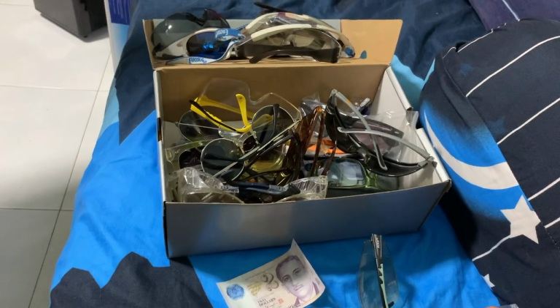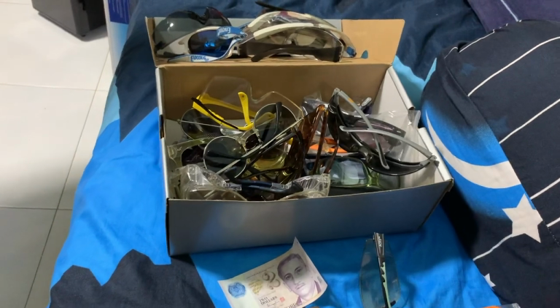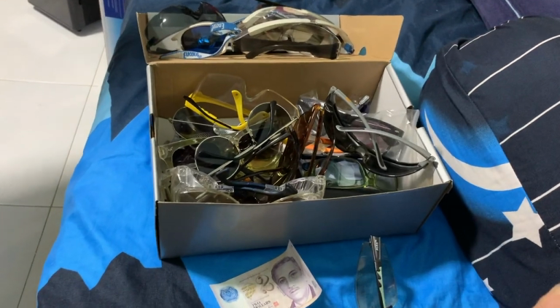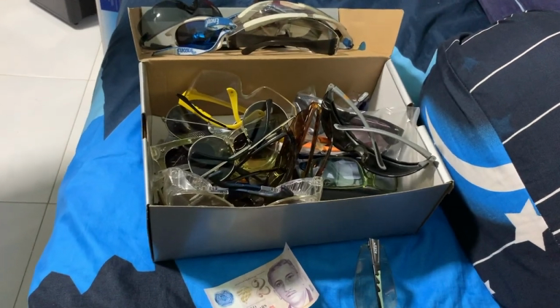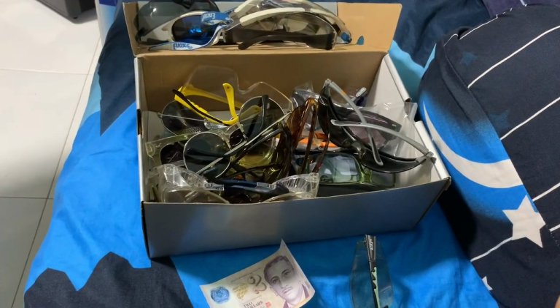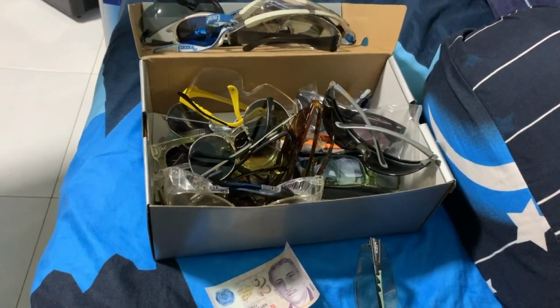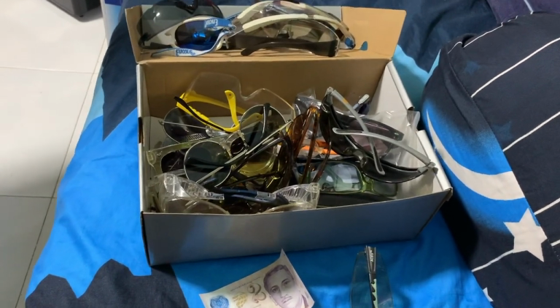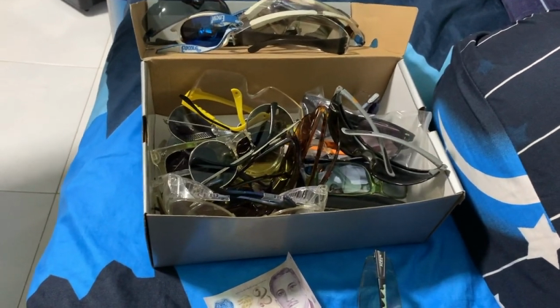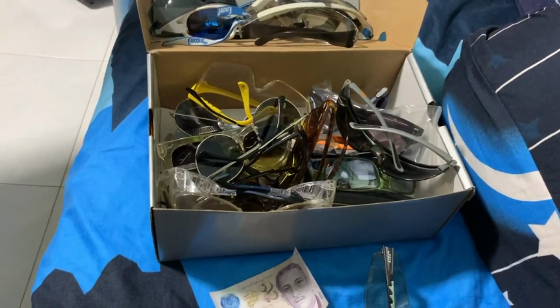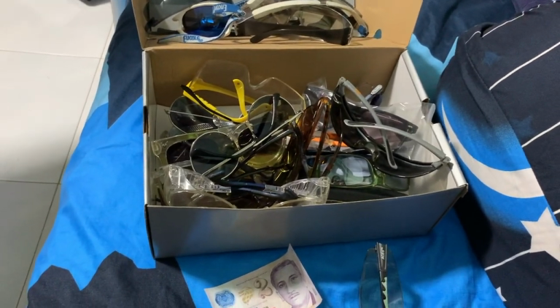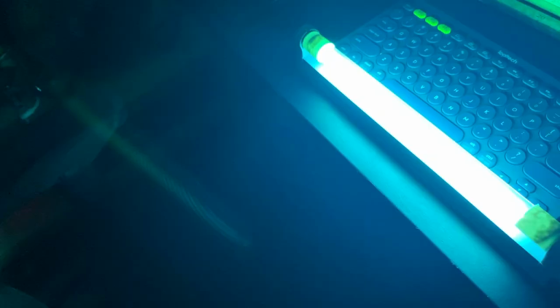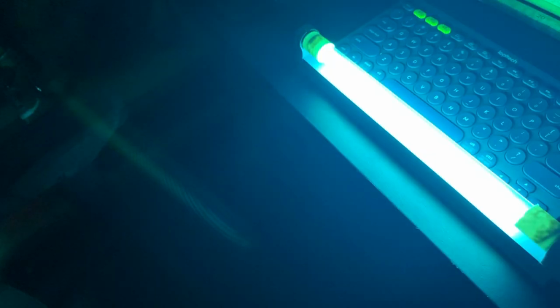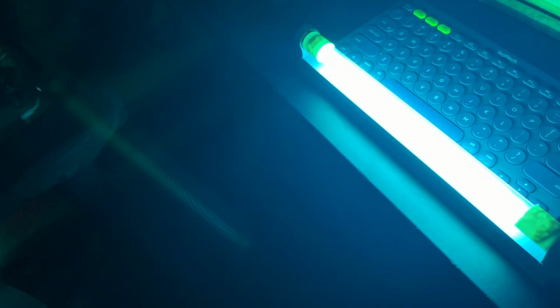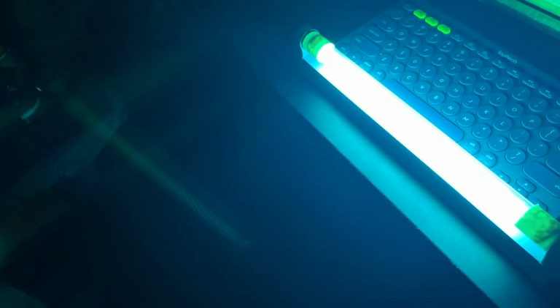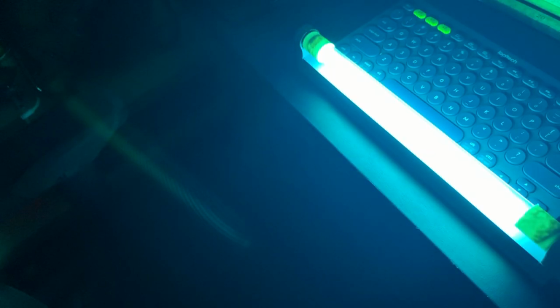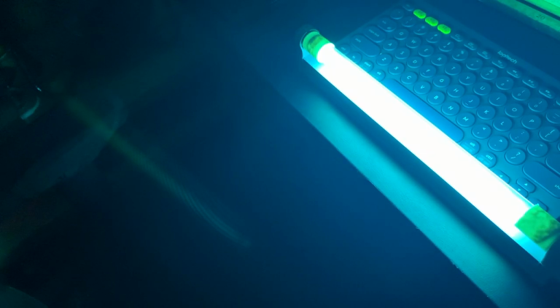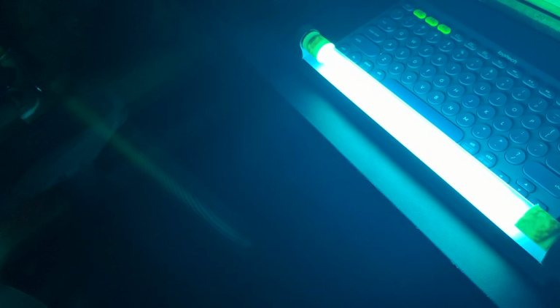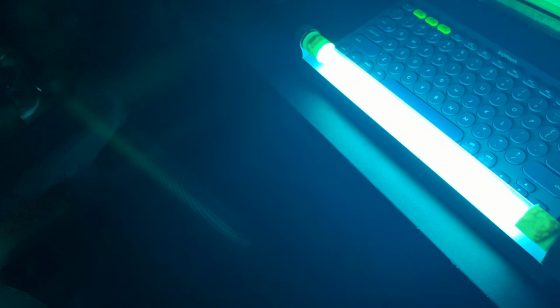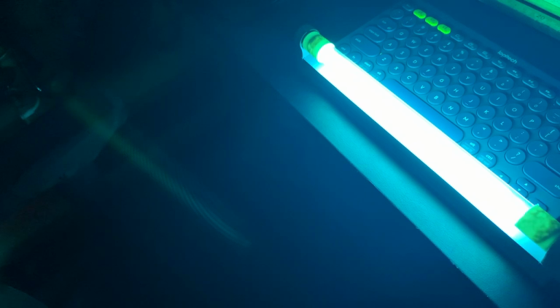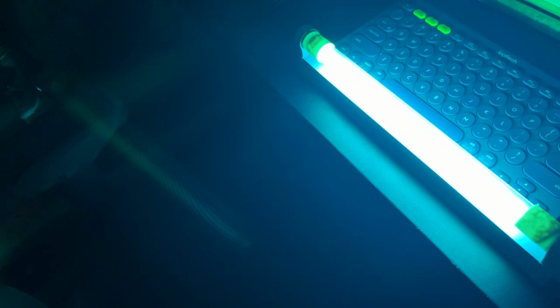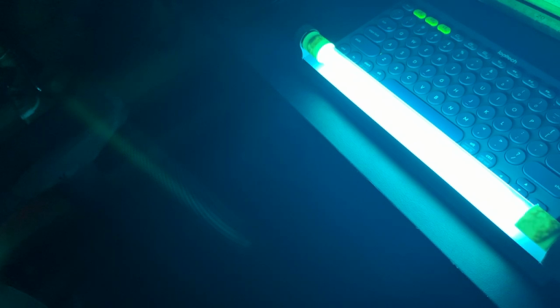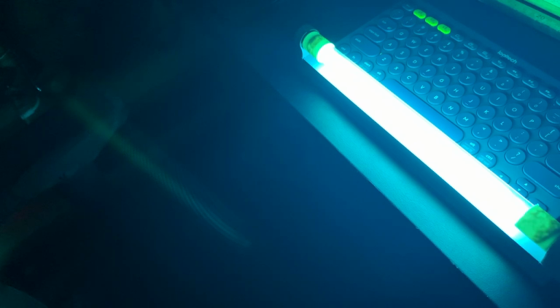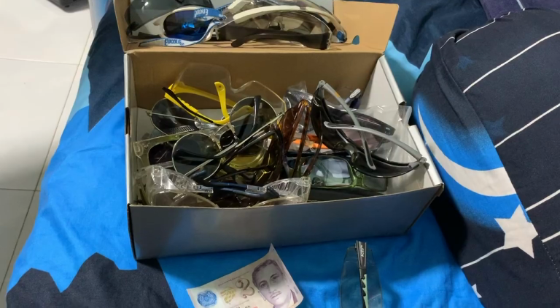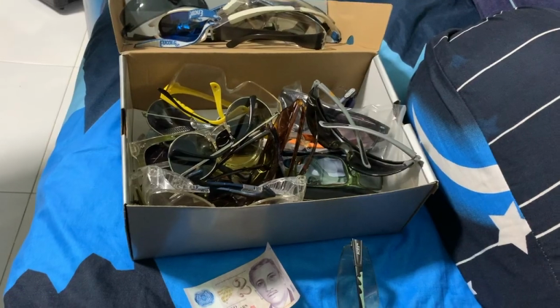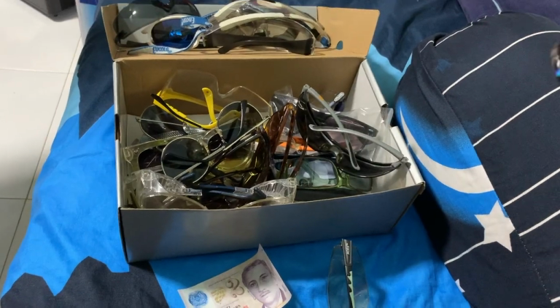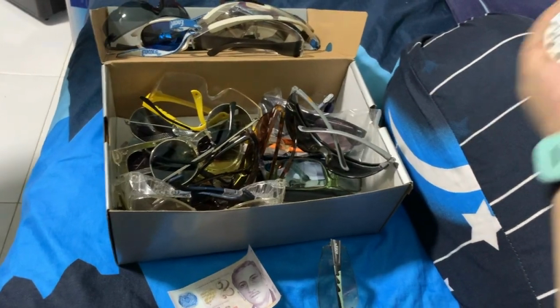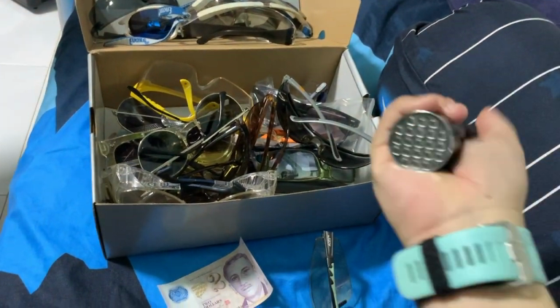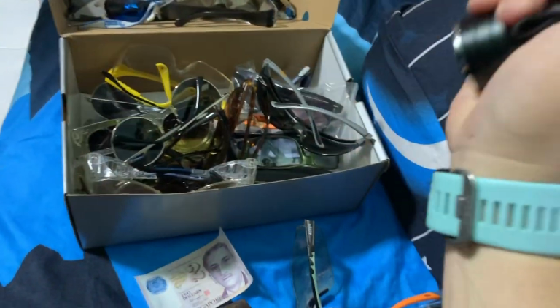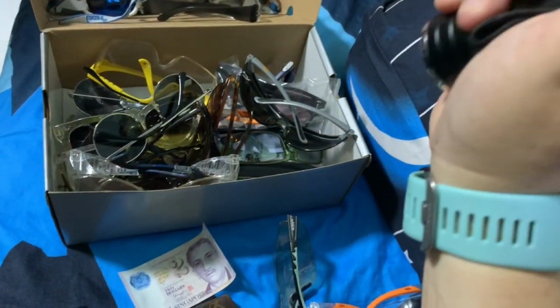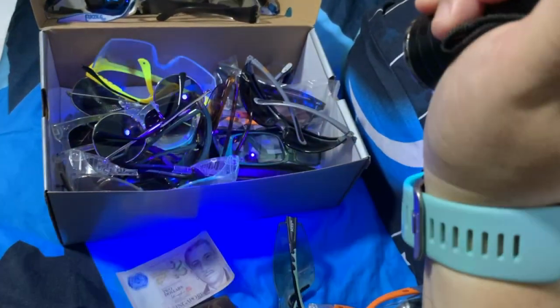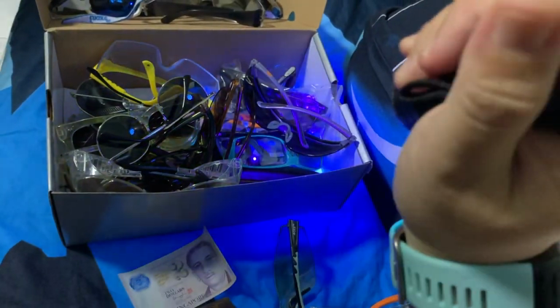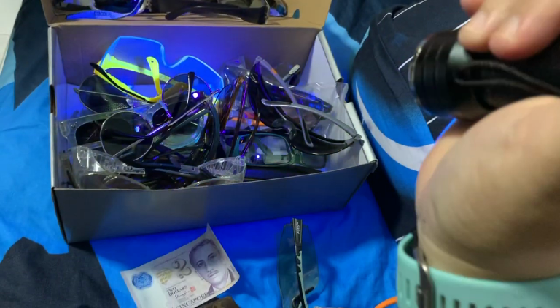Currently, I'm doing this to protect my eyes because I just bought a UV light for room and house disinfection. I have this cheap ultraviolet light.